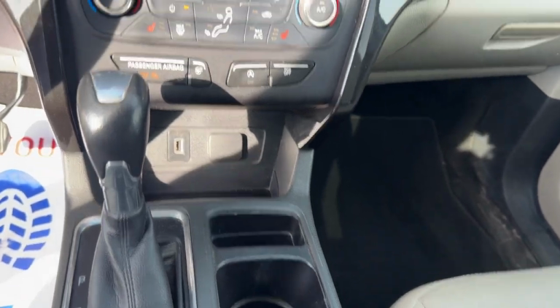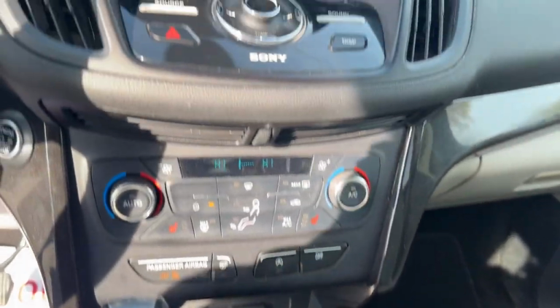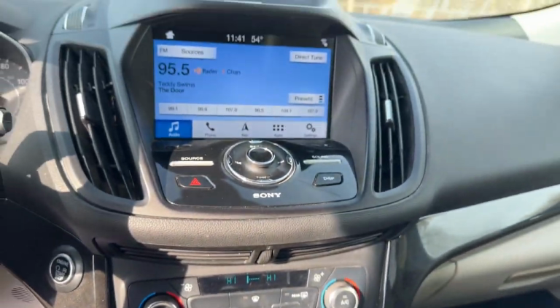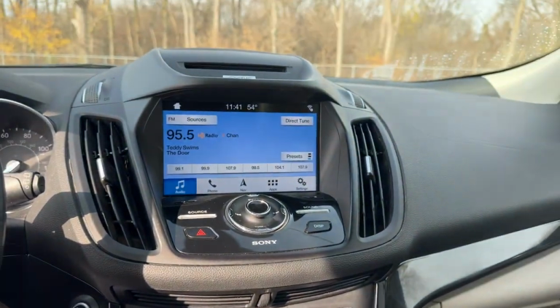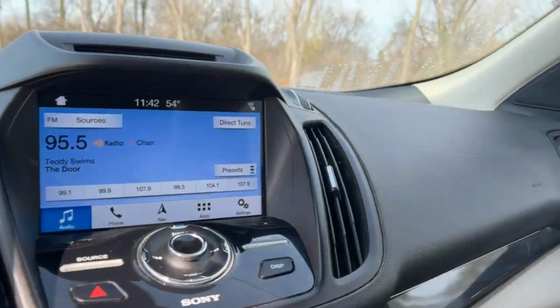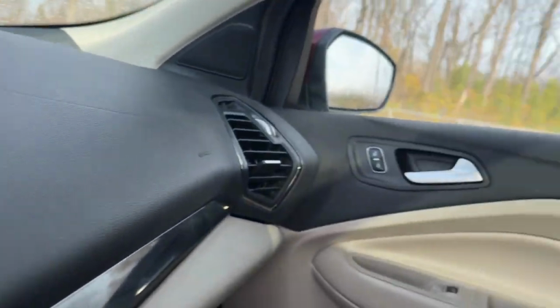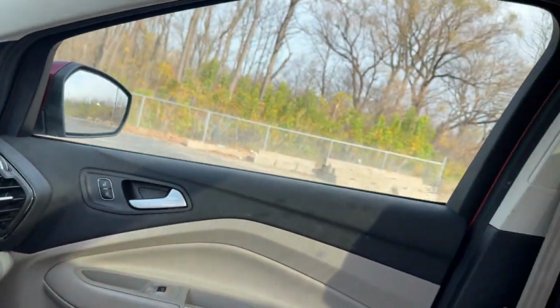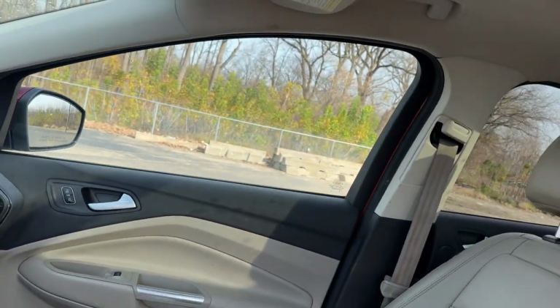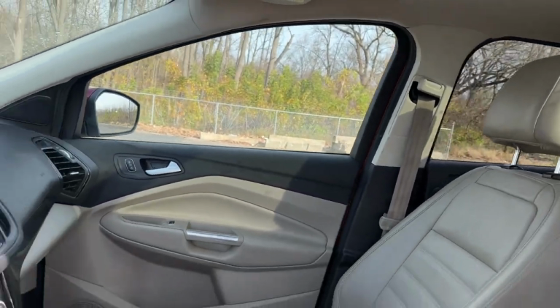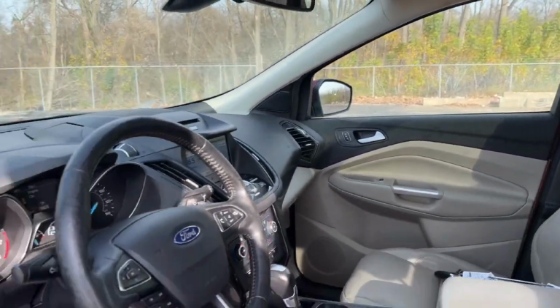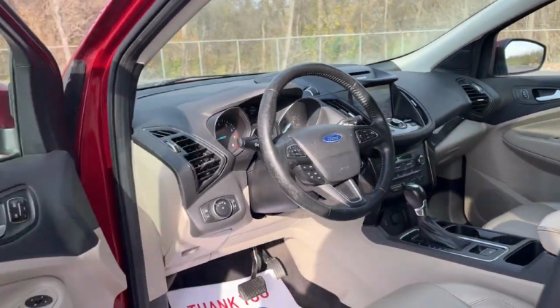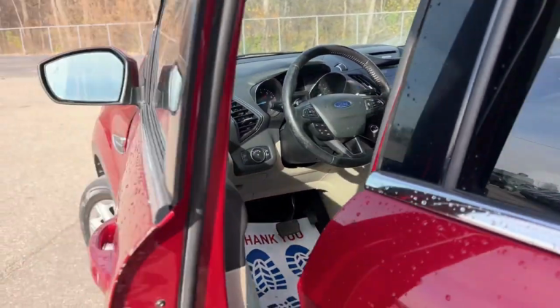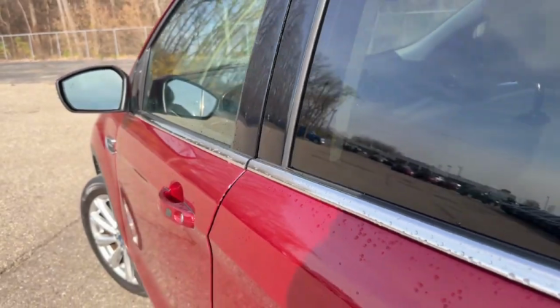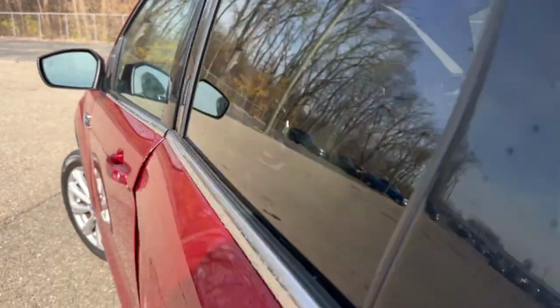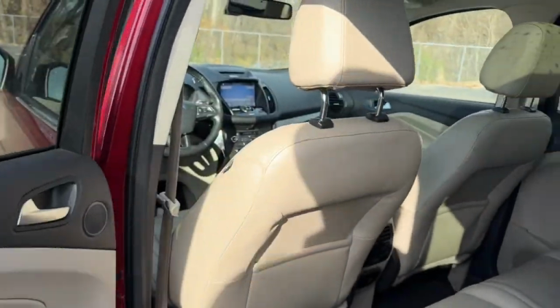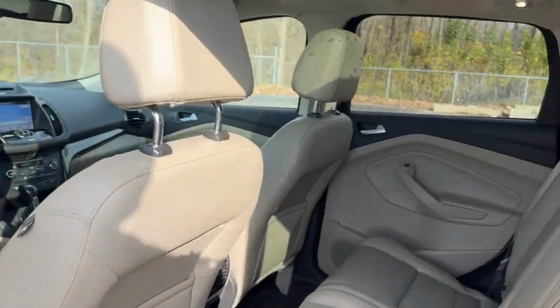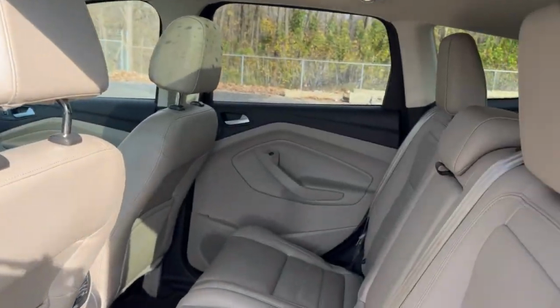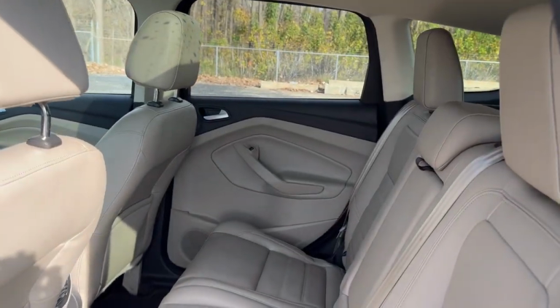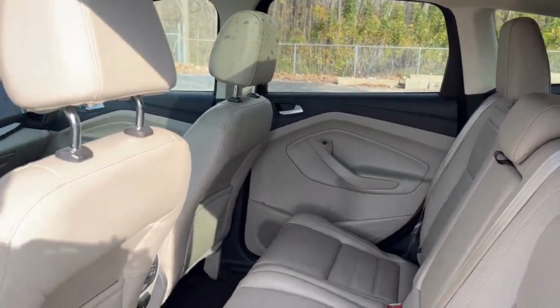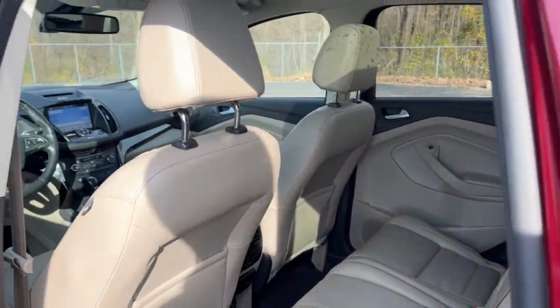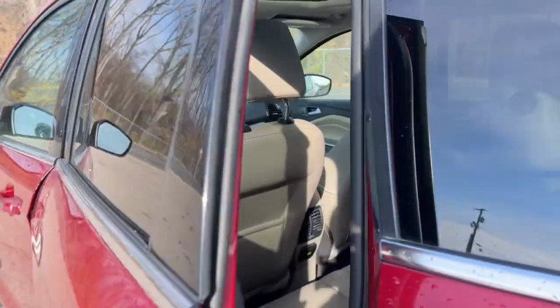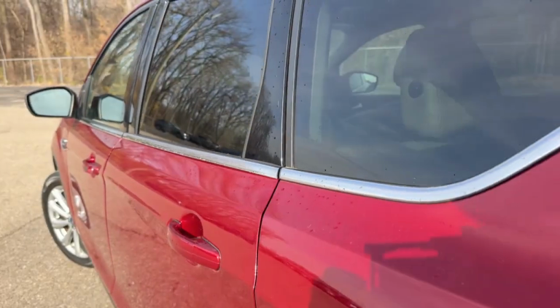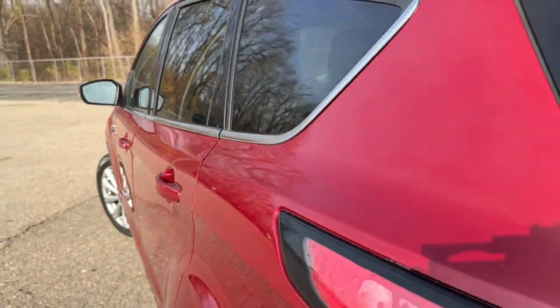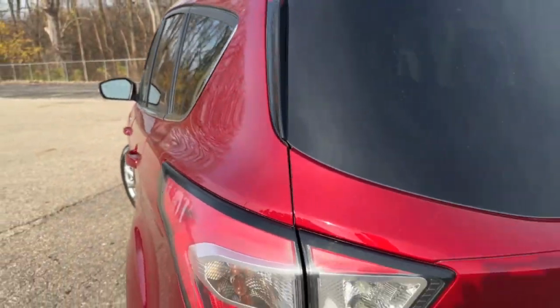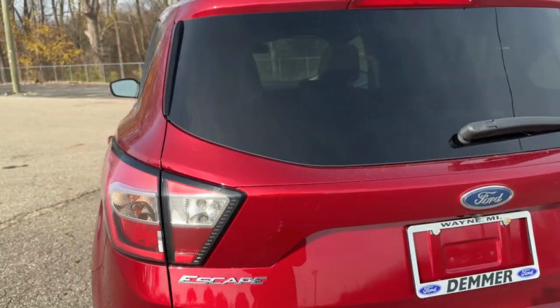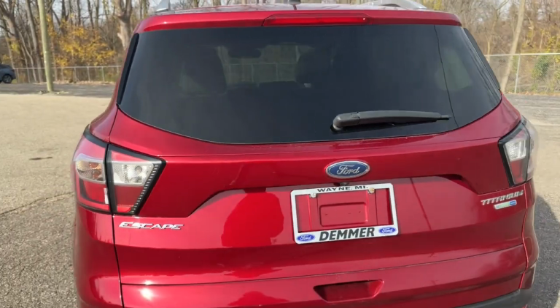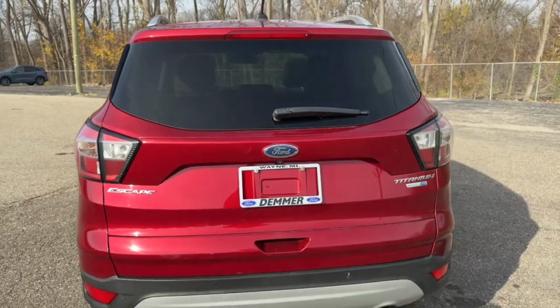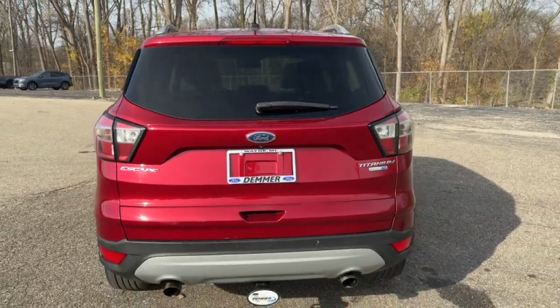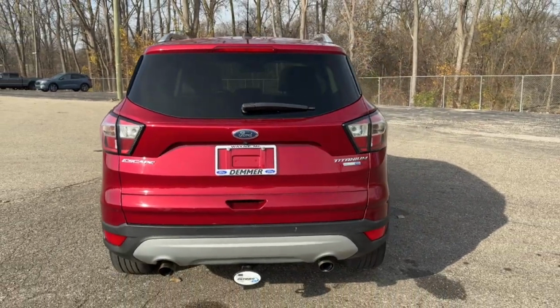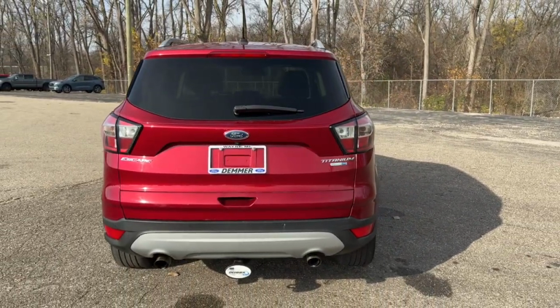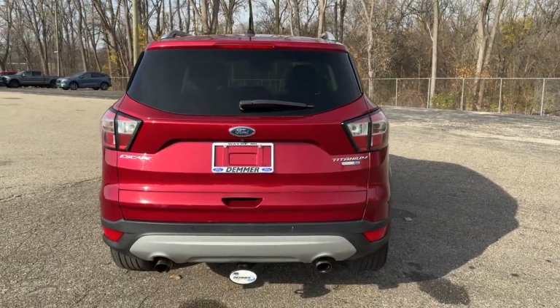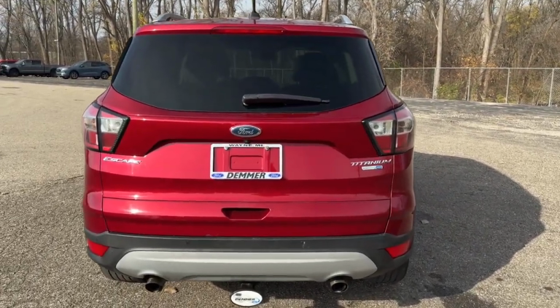Panoramic roof, navigation system, keyless entry, satellite radio, premium sound system, power lift gate, backup camera, fog lamps, heated mirrors, power passenger seat.